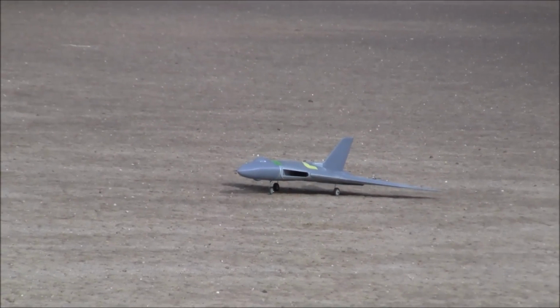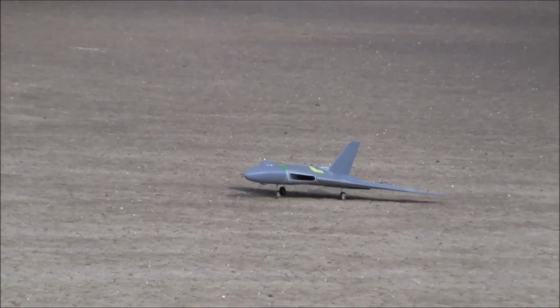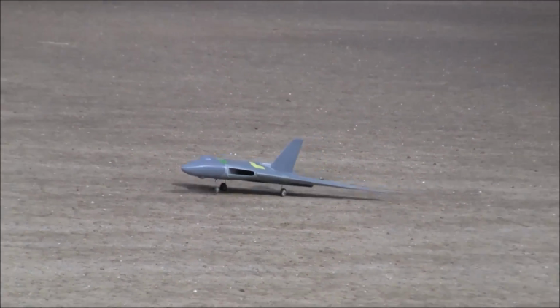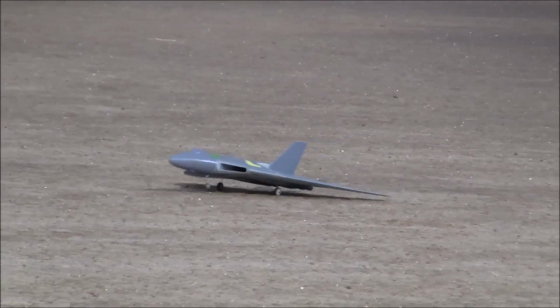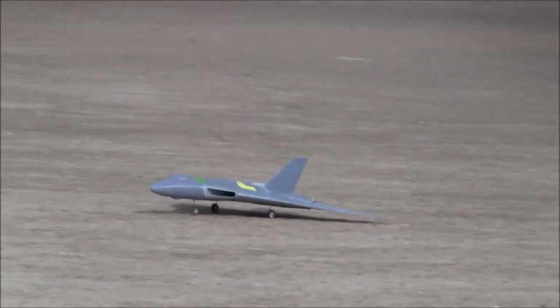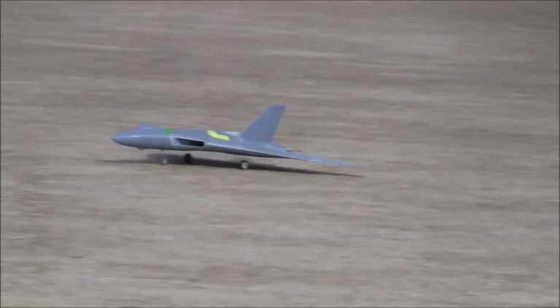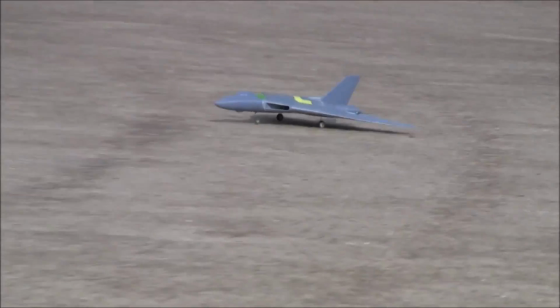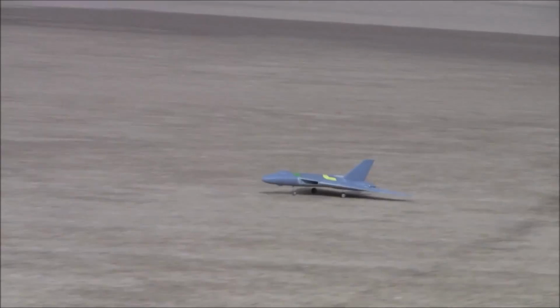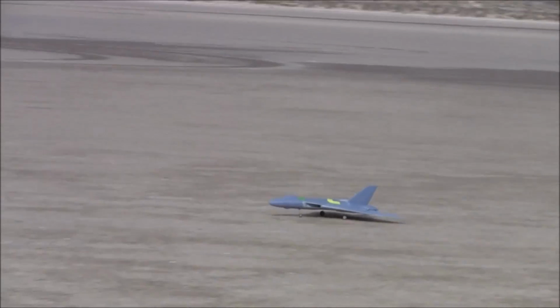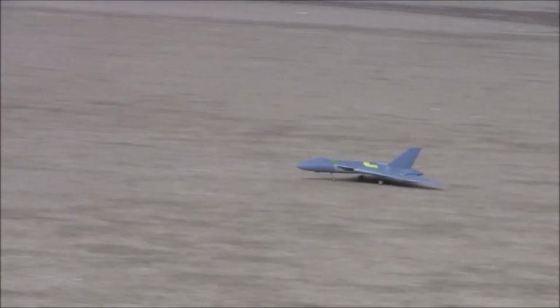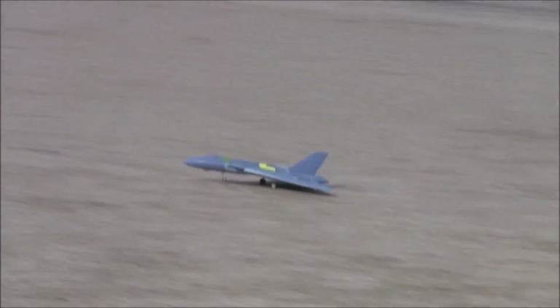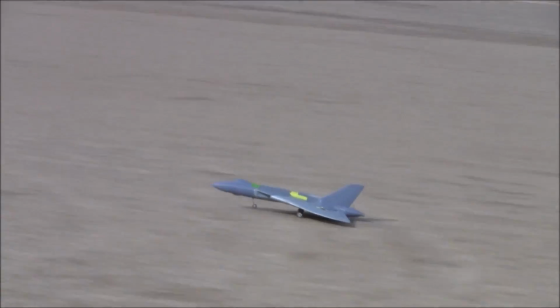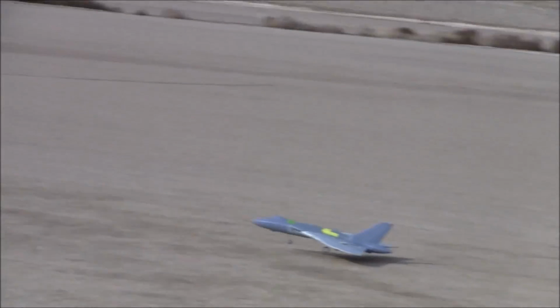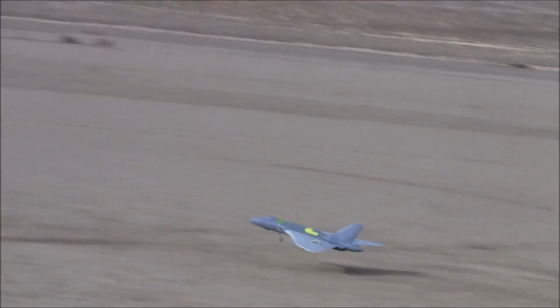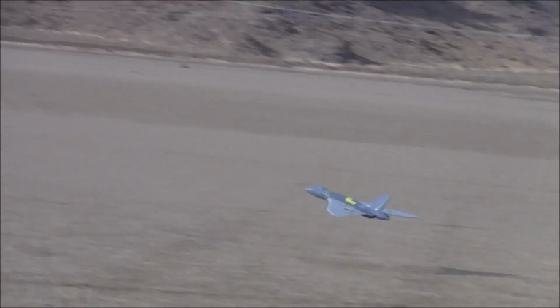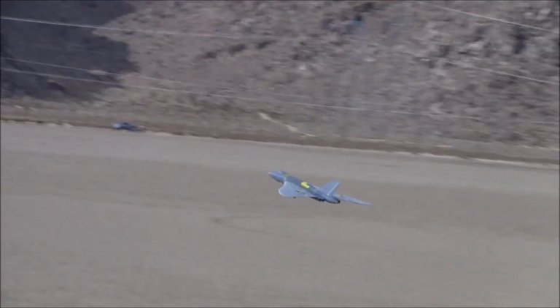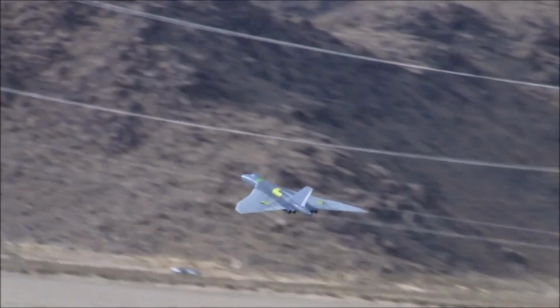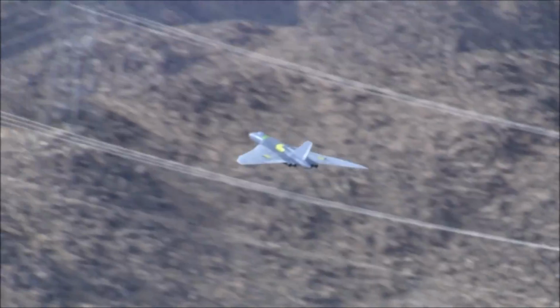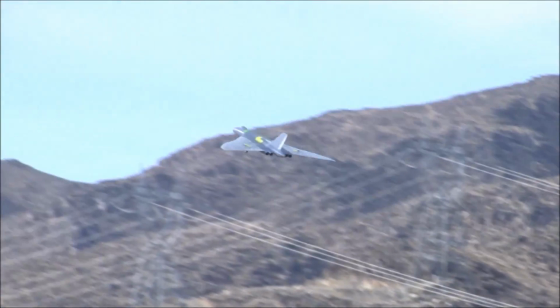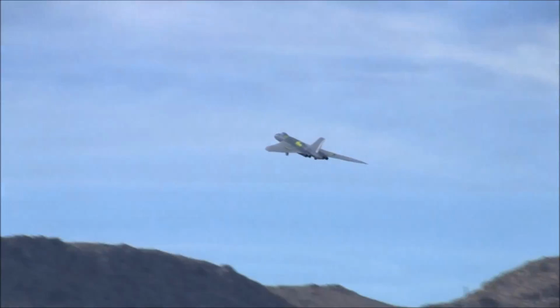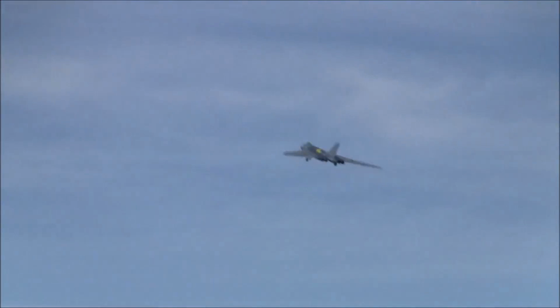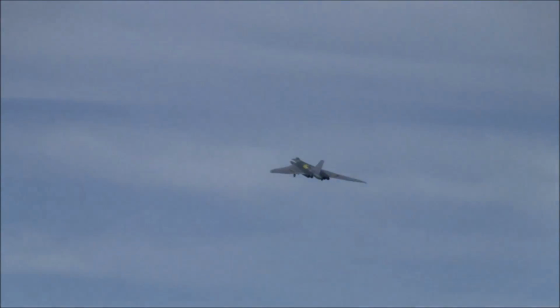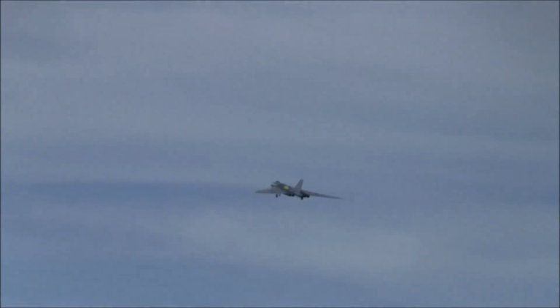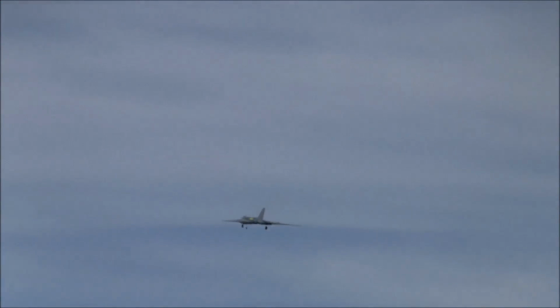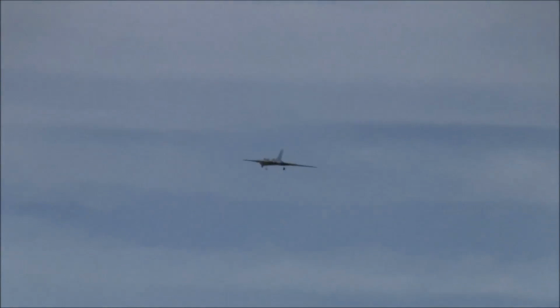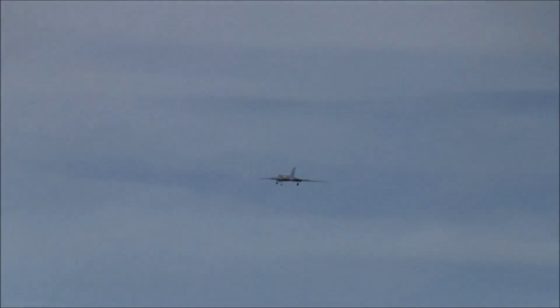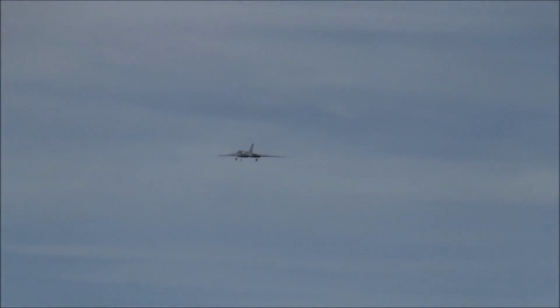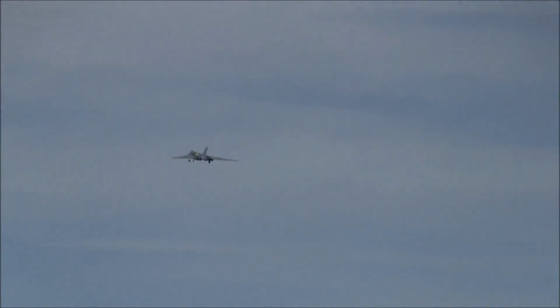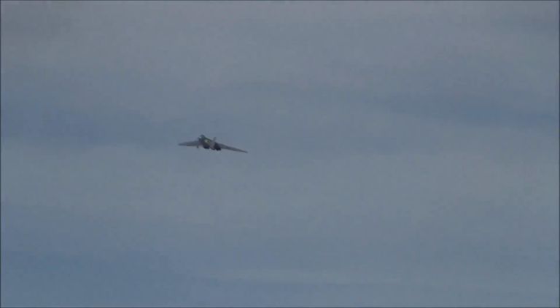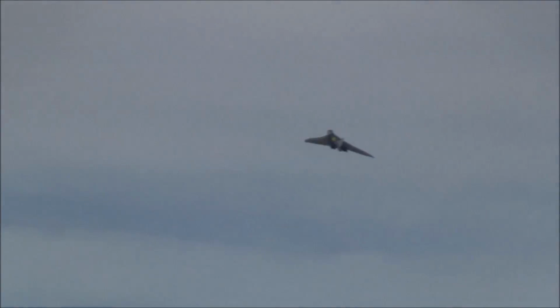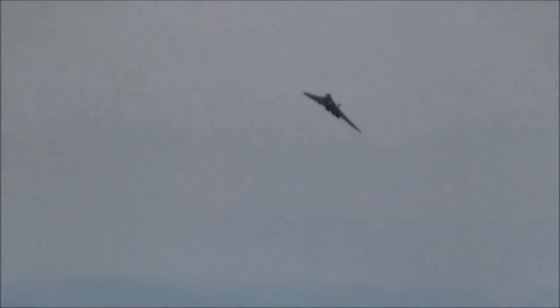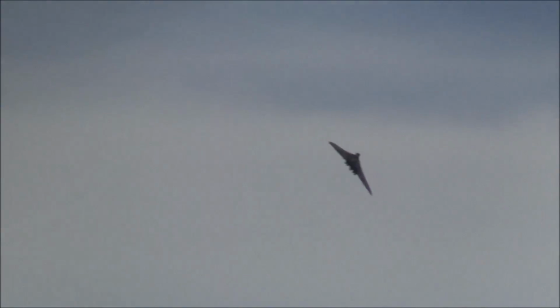We are back at Rabbit Dry Lake — it's kind of damp today. Now we're with Brent. He's flying his dad's super cool 3D printed Avro Vulcan.